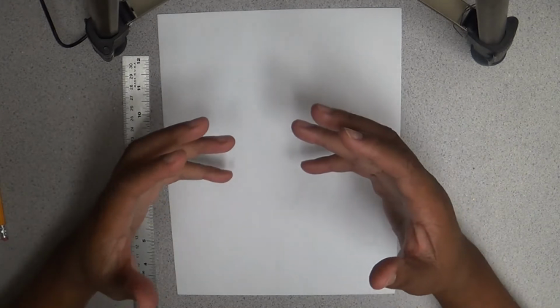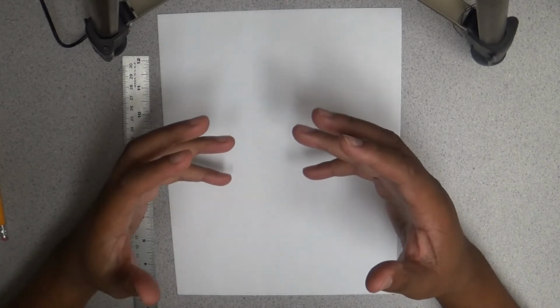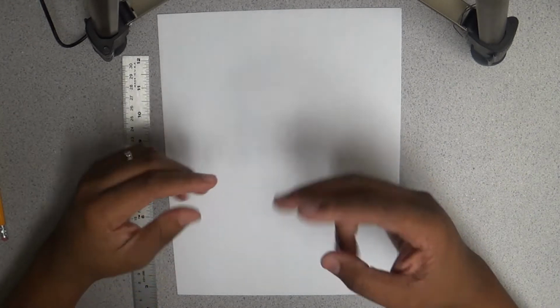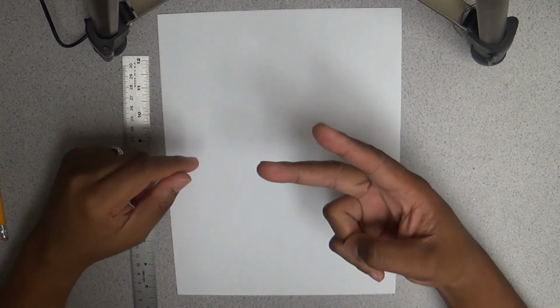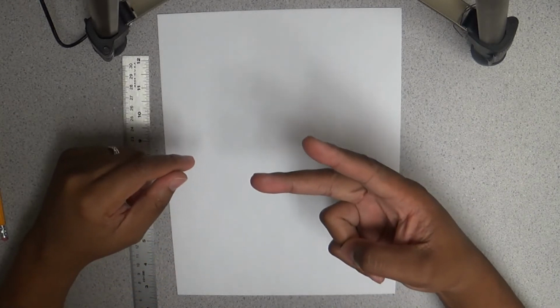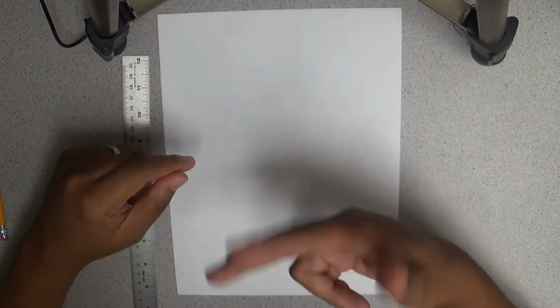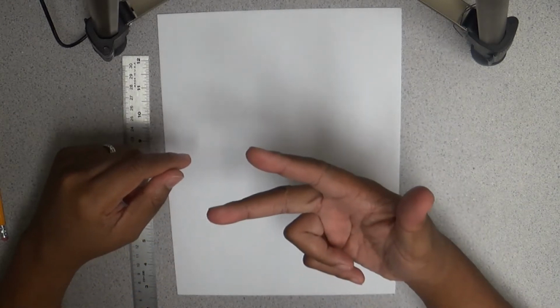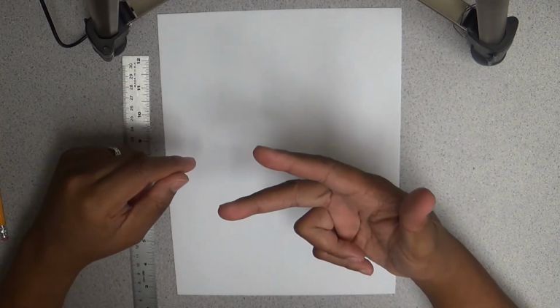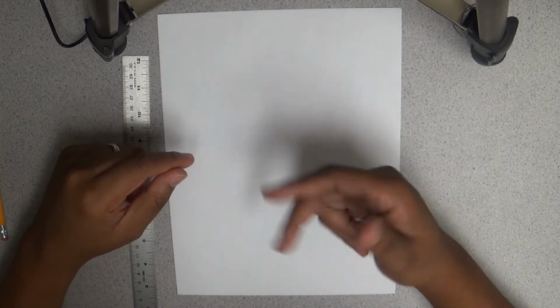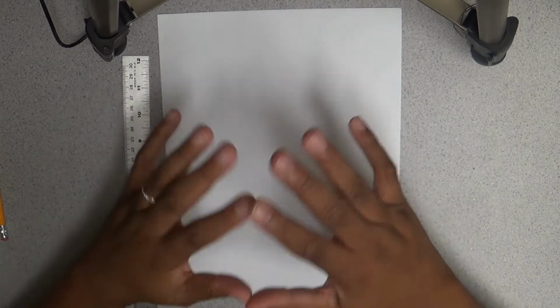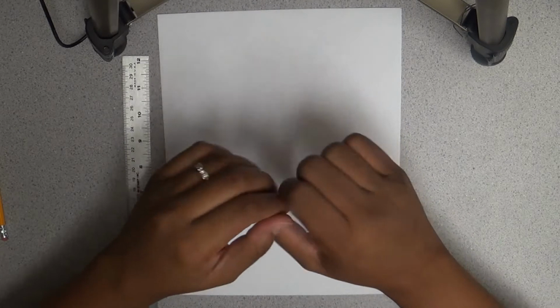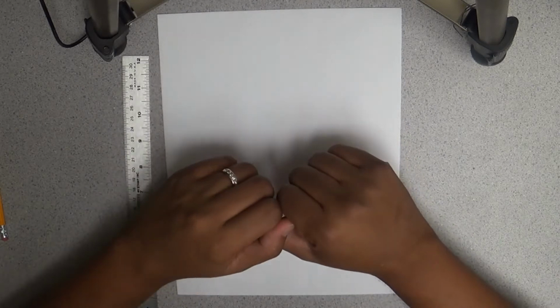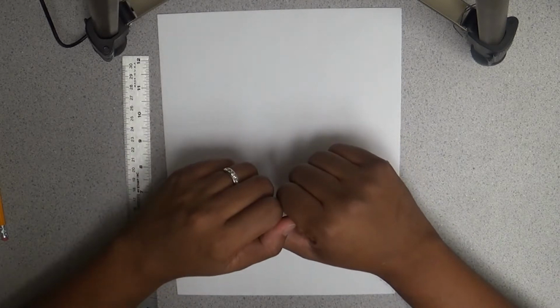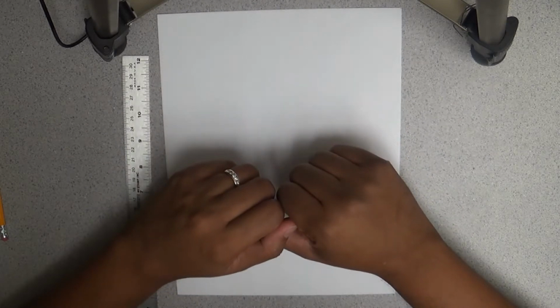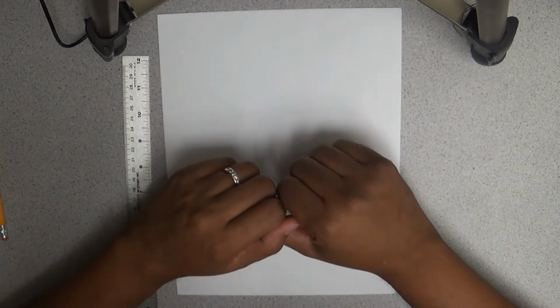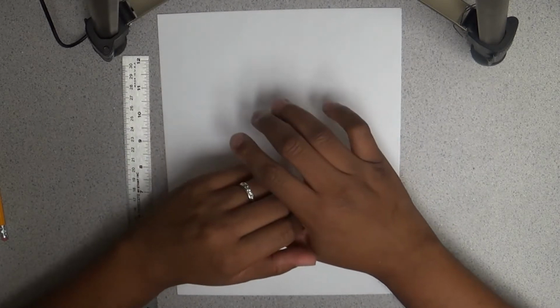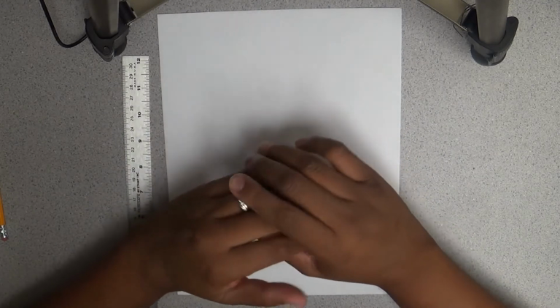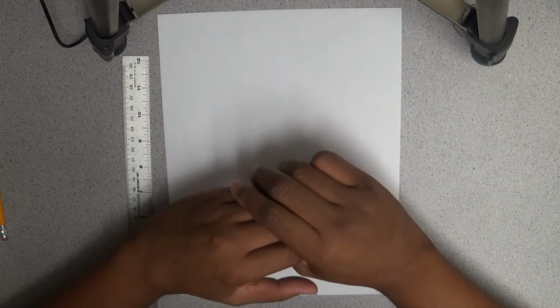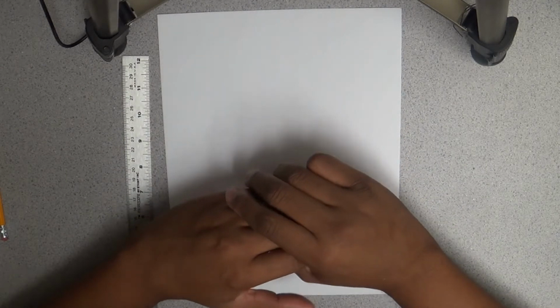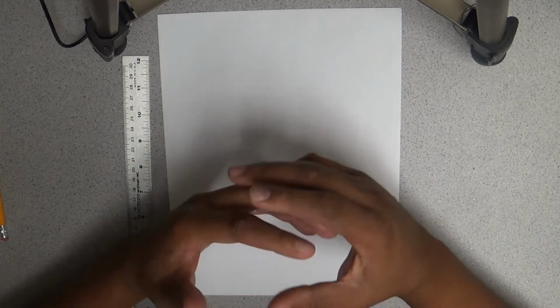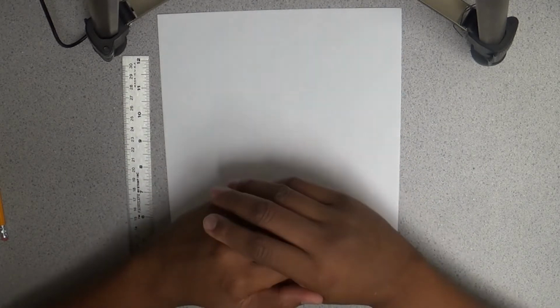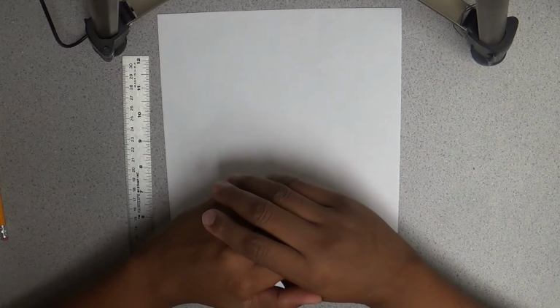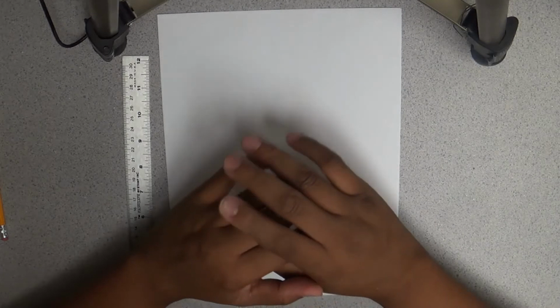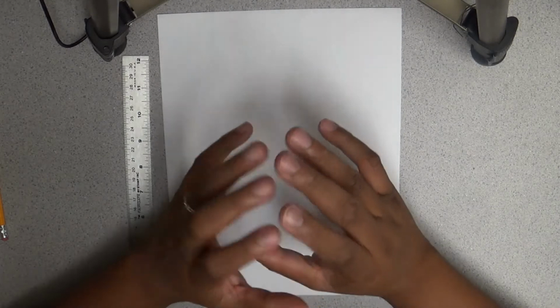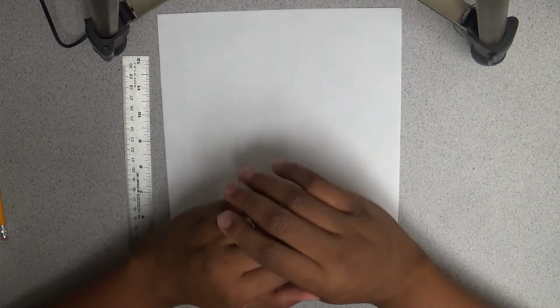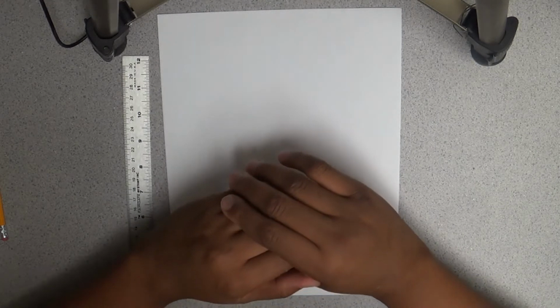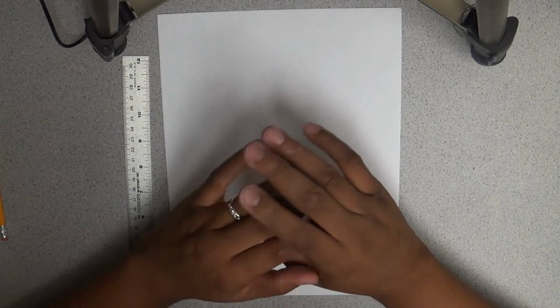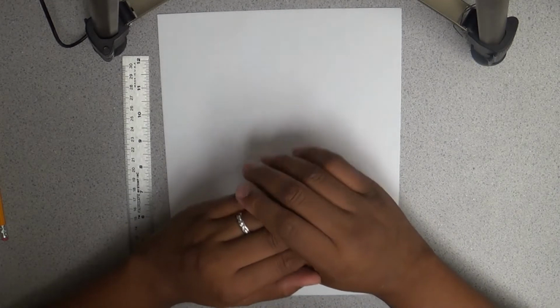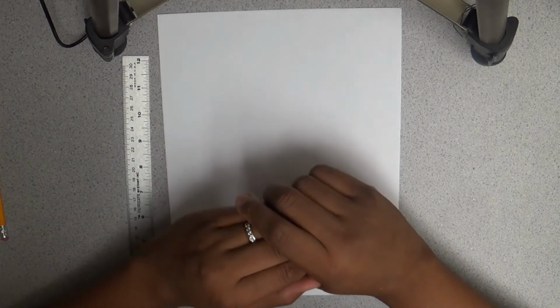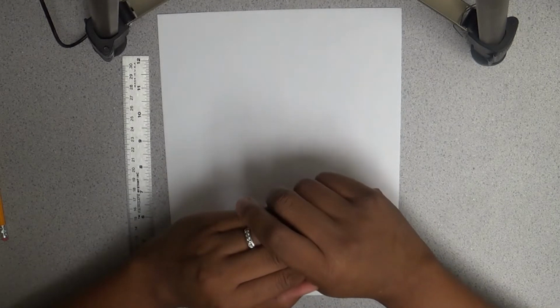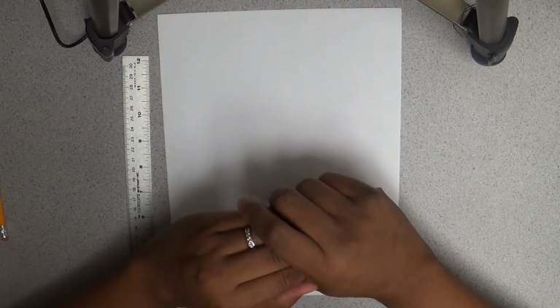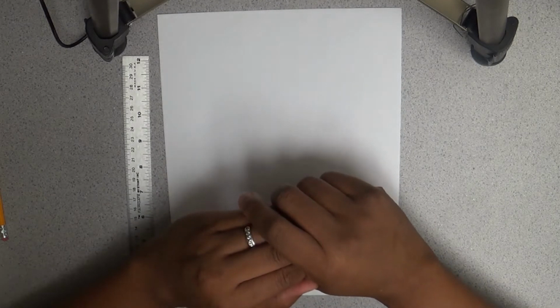Welcome, welcome to another DJ's Wilson STEM video. This video is geared towards teaching a little bit about drafting and some design work.